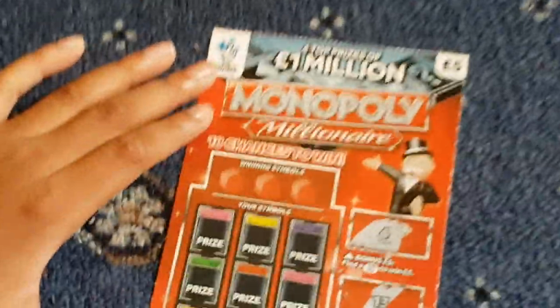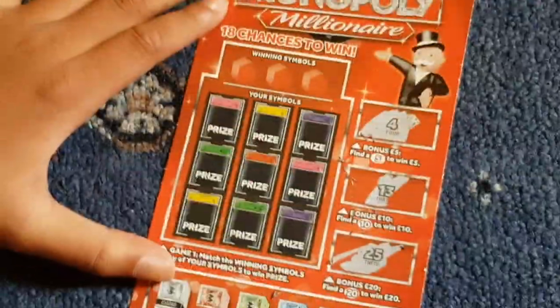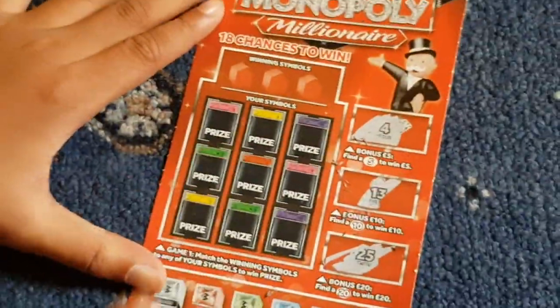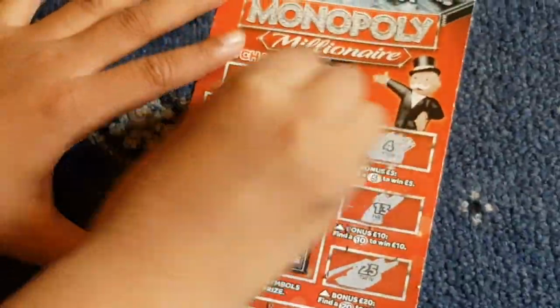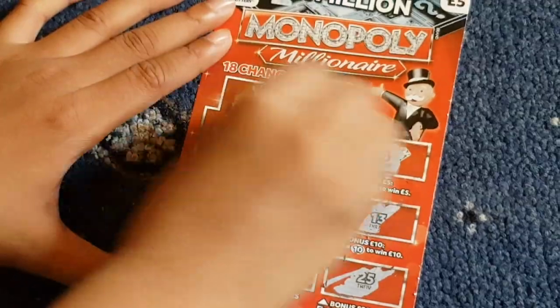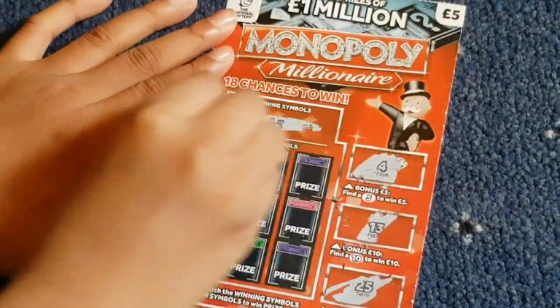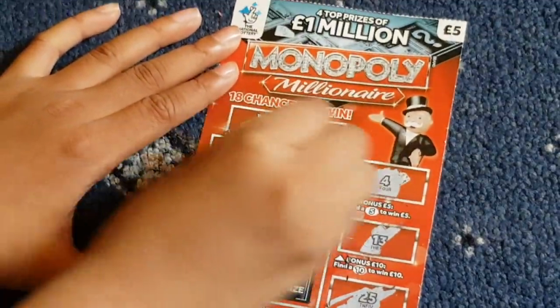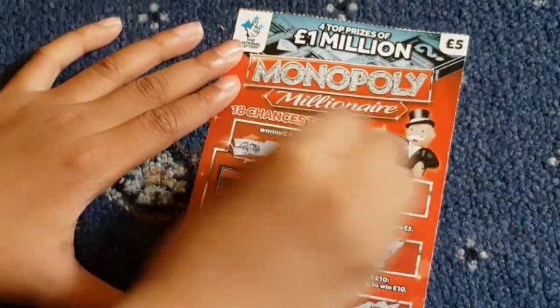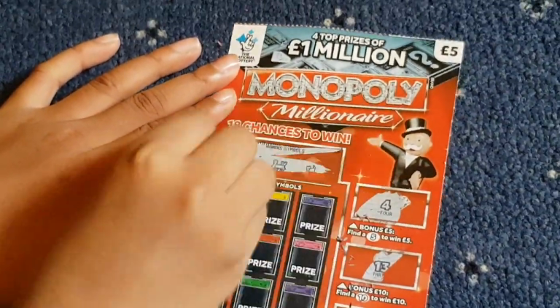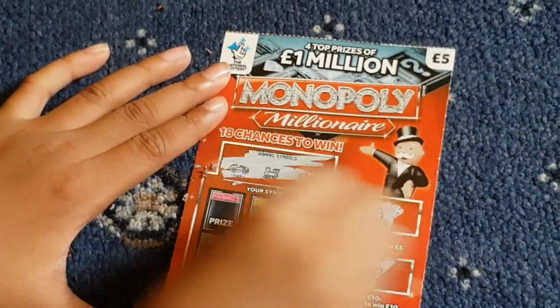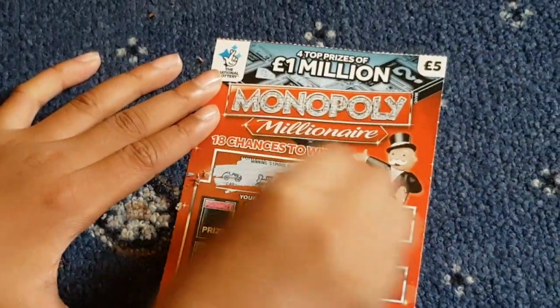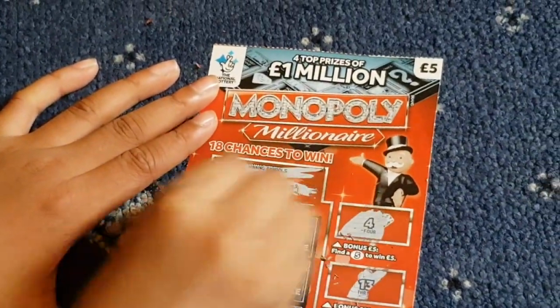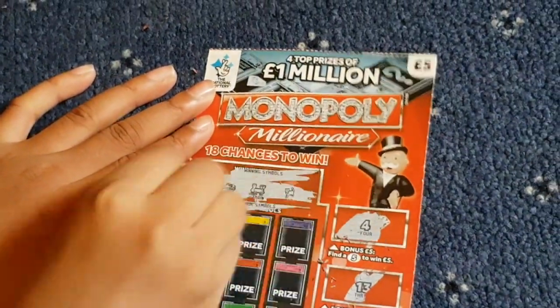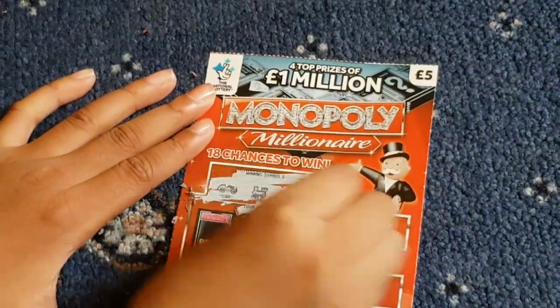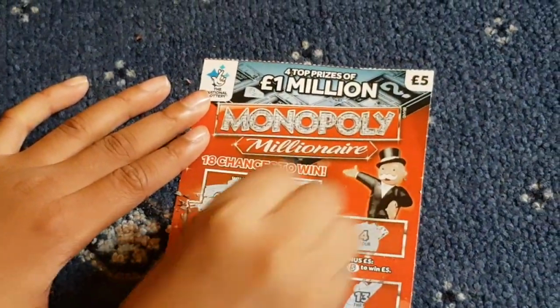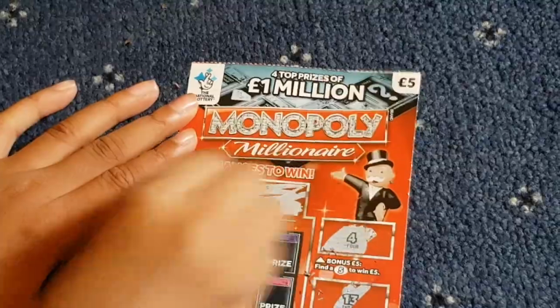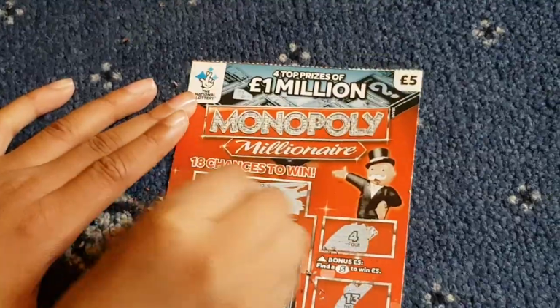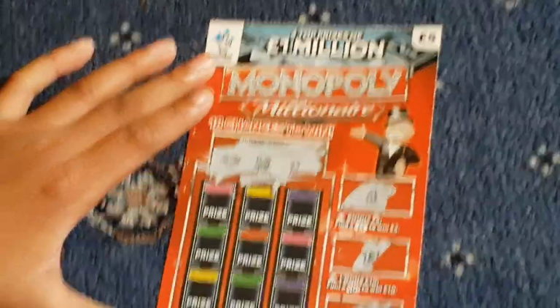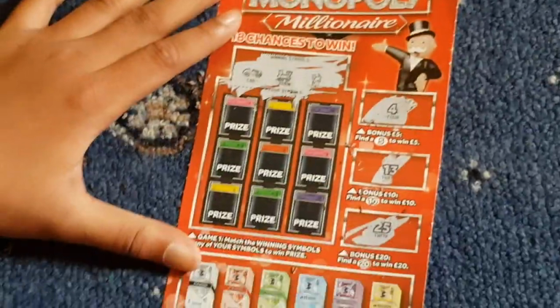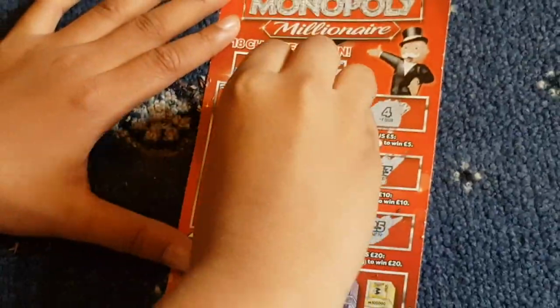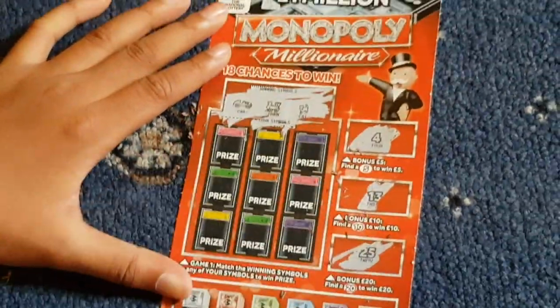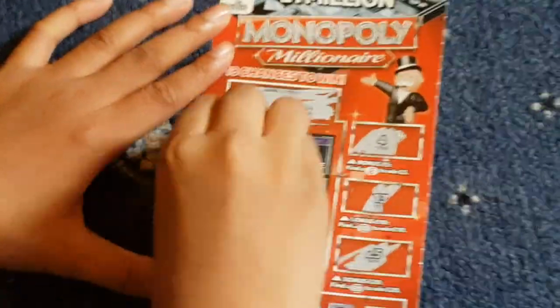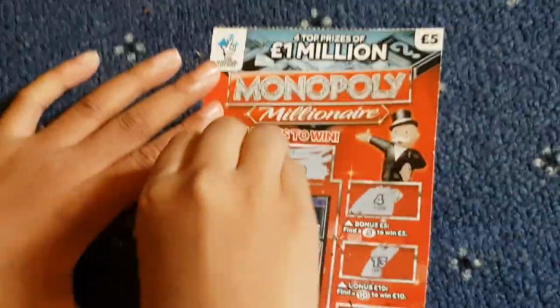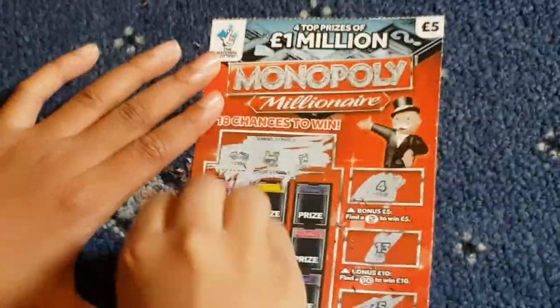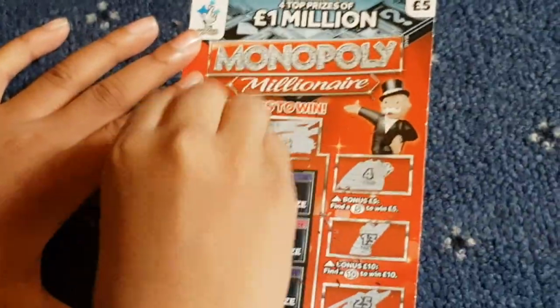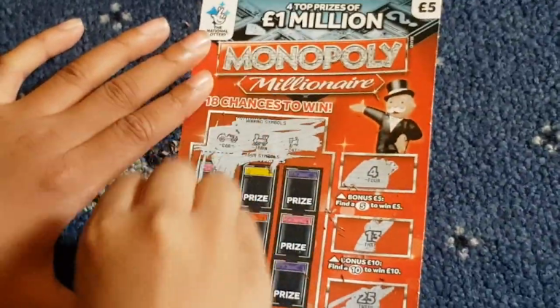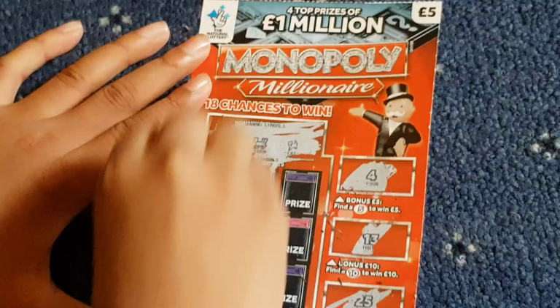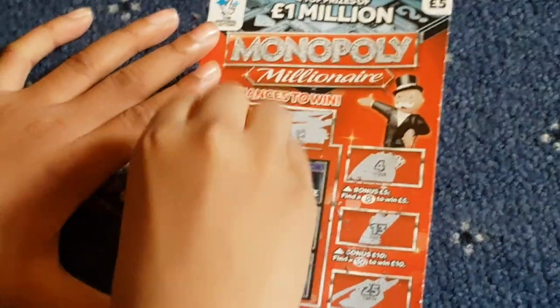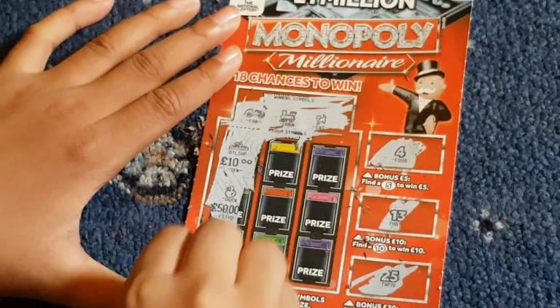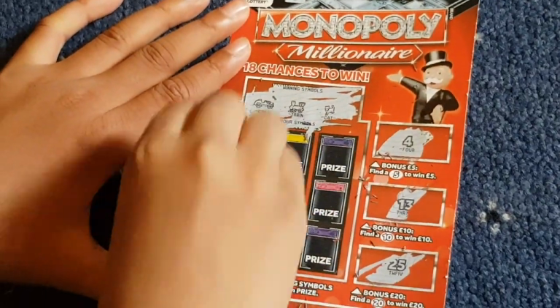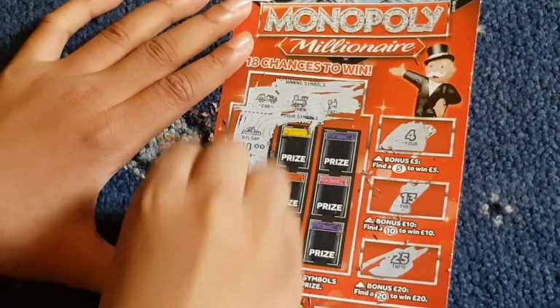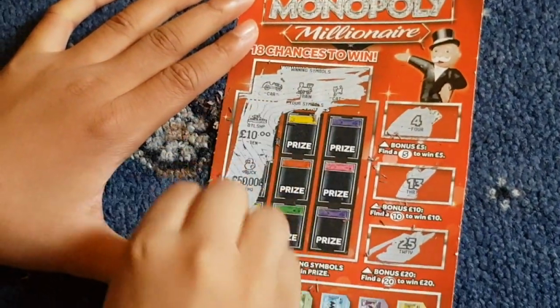I'm just going to scratch these now. We're going to find out the winning symbols. So the winning symbol is a car, train and a cat. Go ahead and scratch them. It's to match any of them symbols and you win a prize.